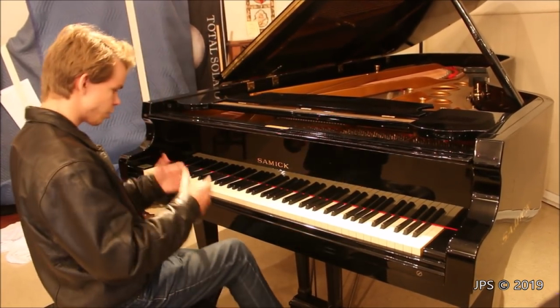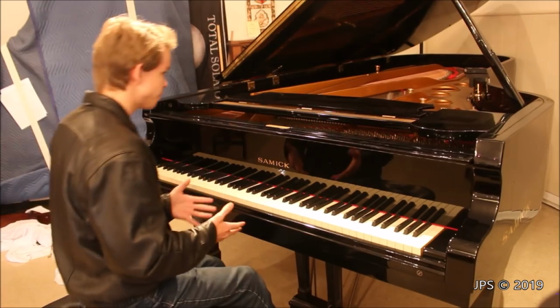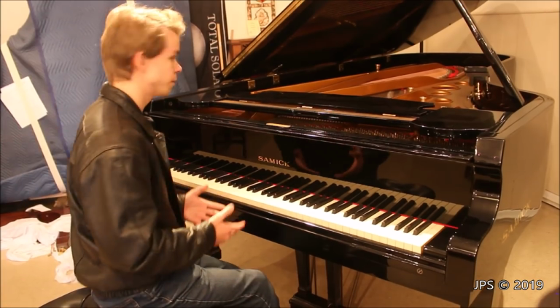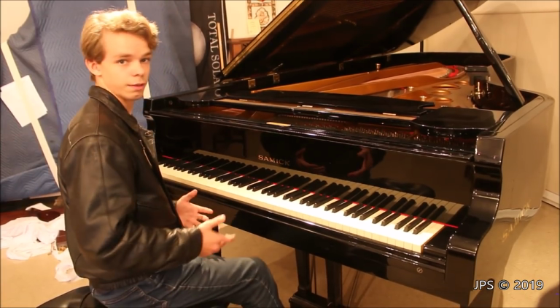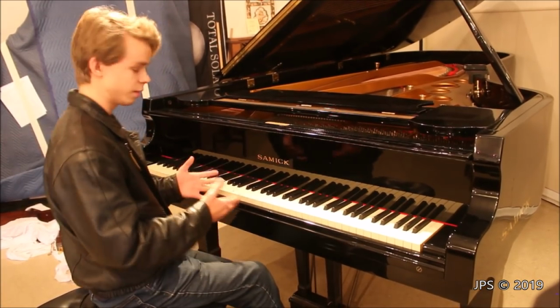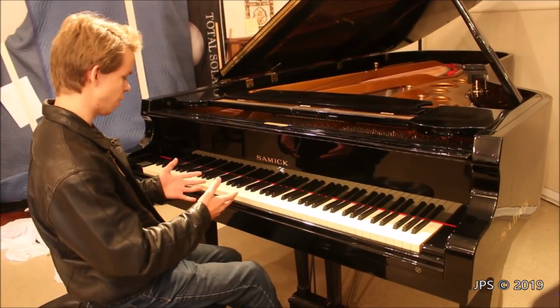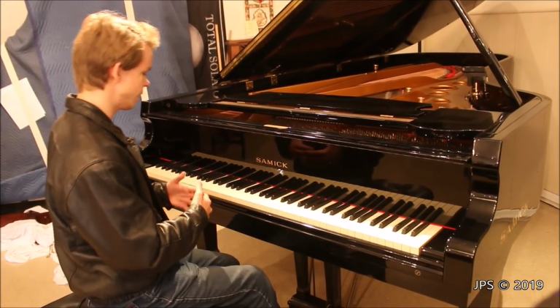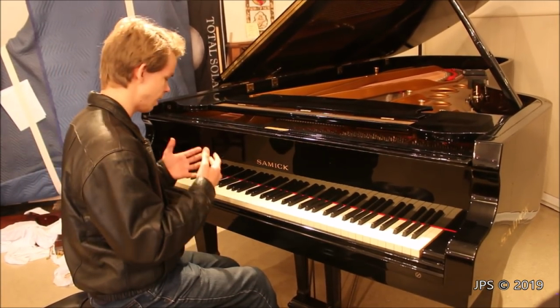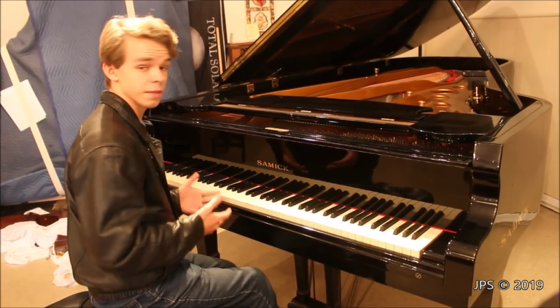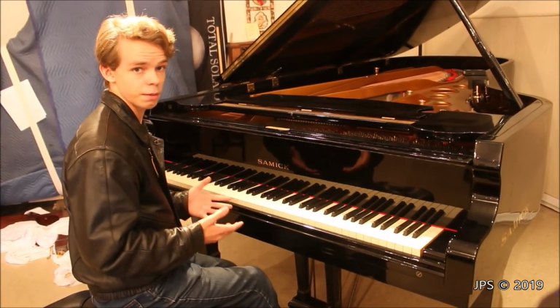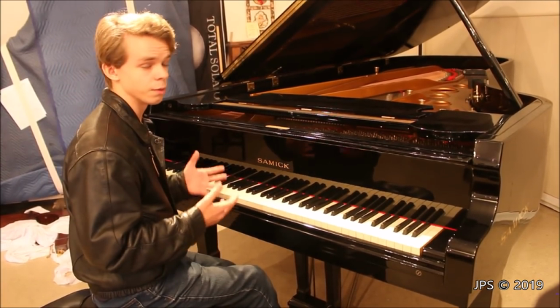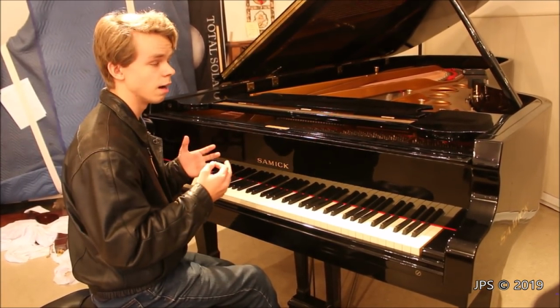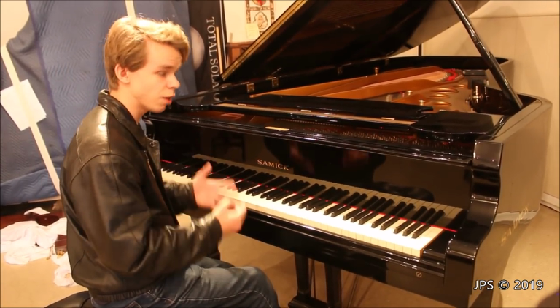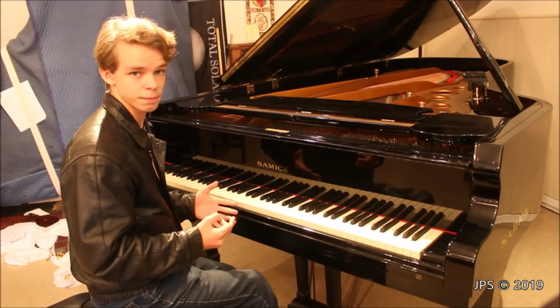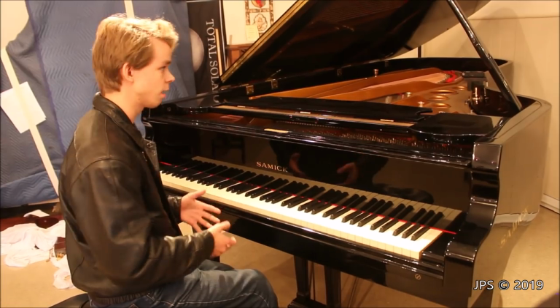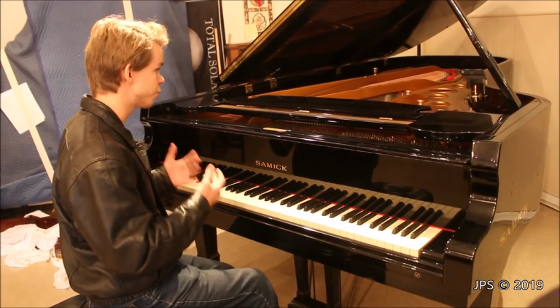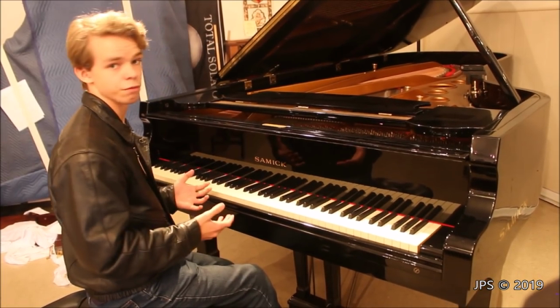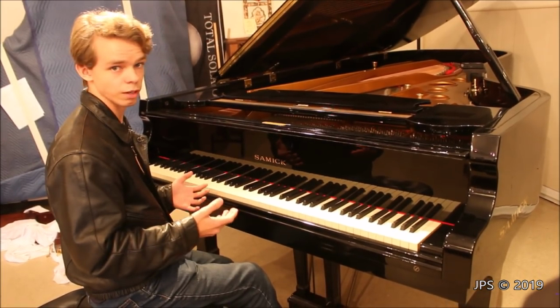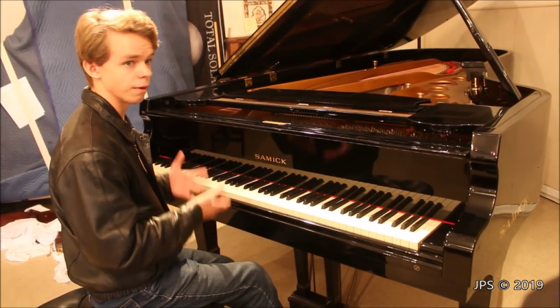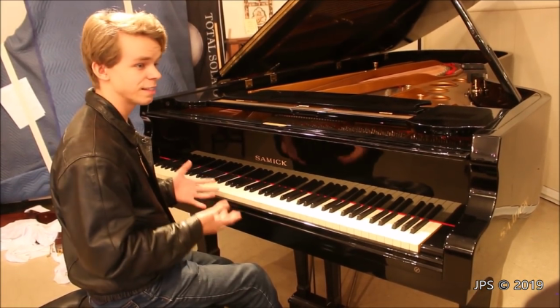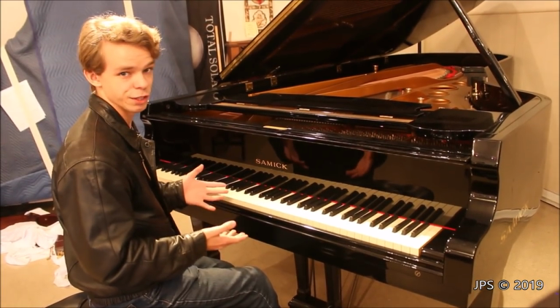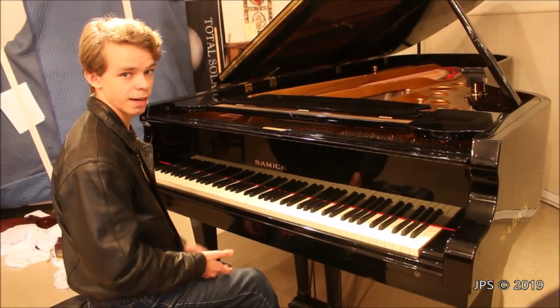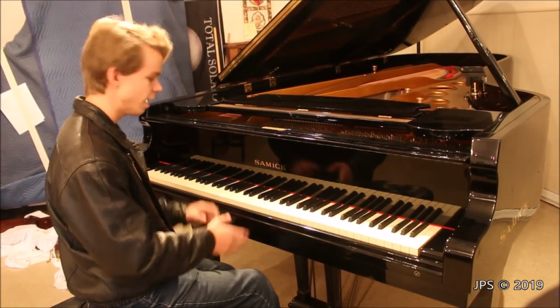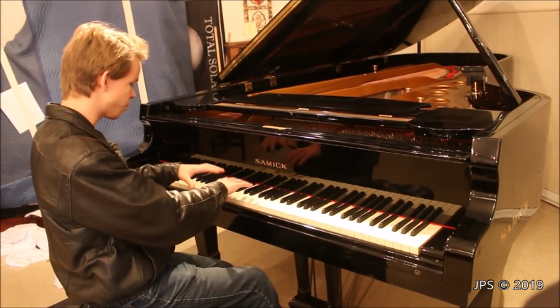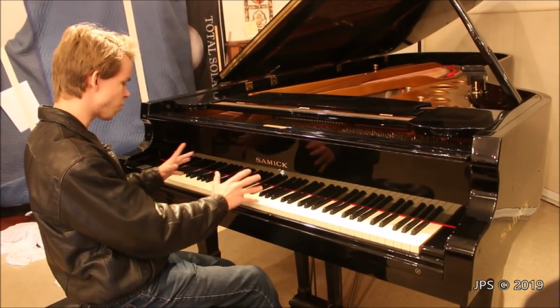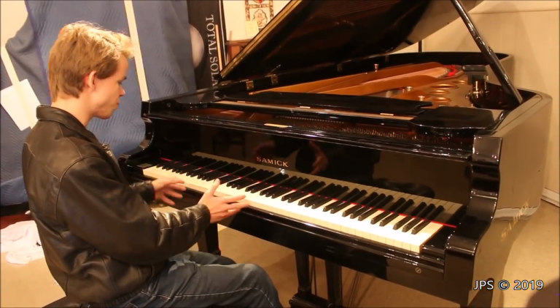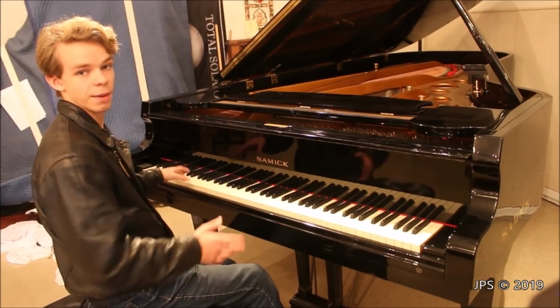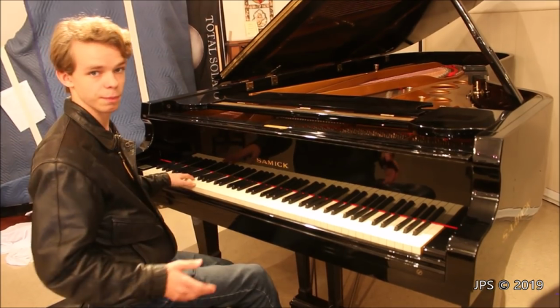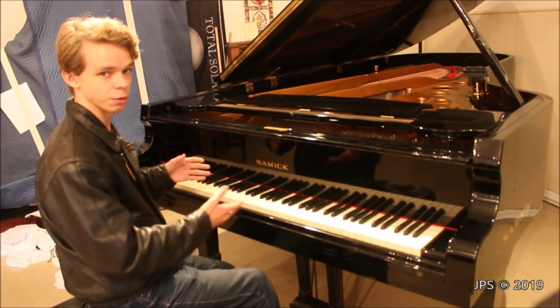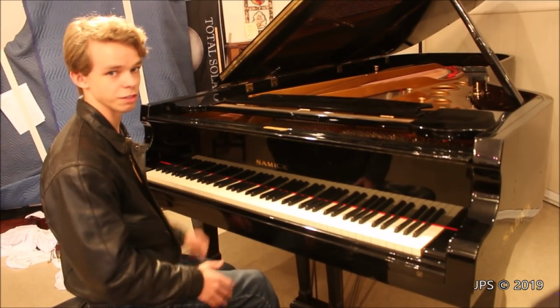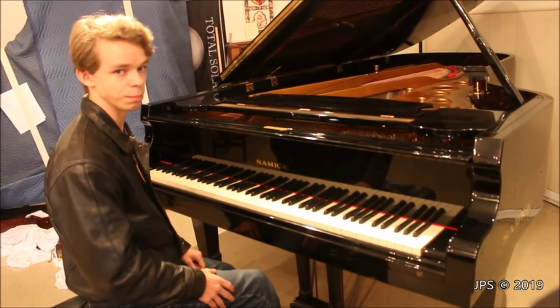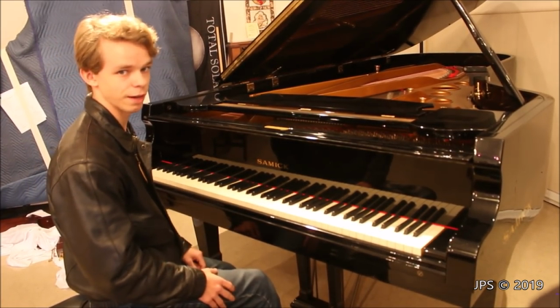The next piece I'm going to play on this piano is a hymn that was re-harmonized by Bach. It was originally written for the organ, but I think it sounds pretty good on pianos. It focuses more on the mid-range and bass of the piano, so it's another good song to play on the piano to test it out.